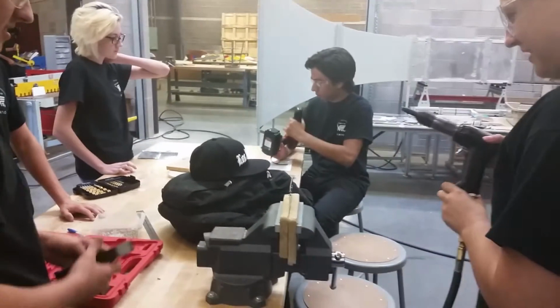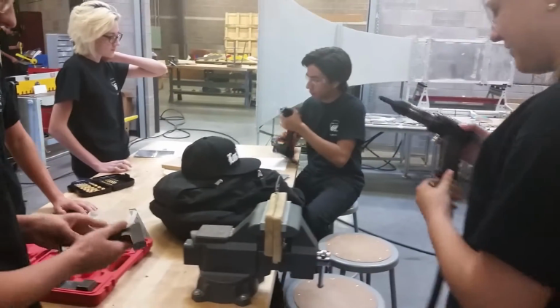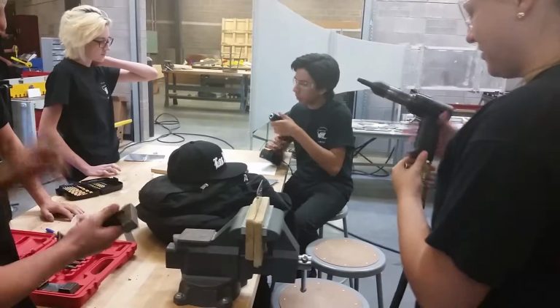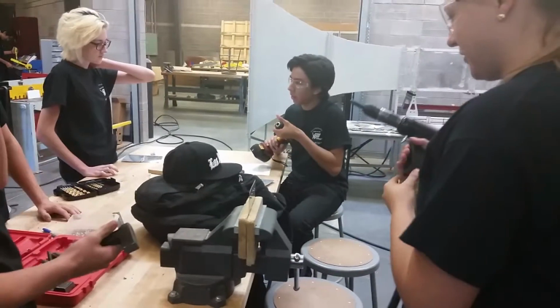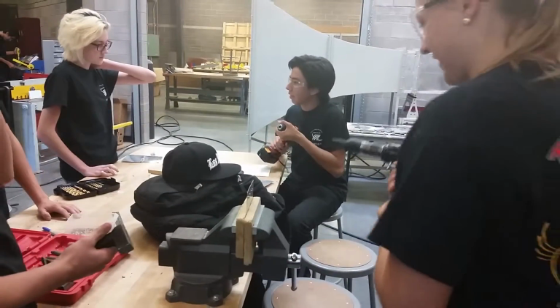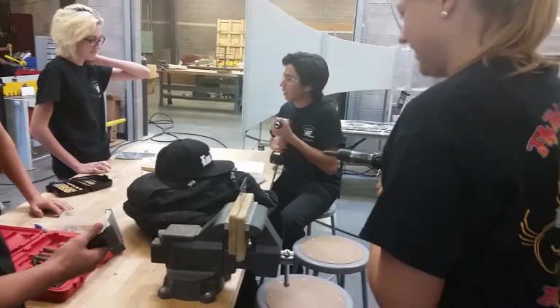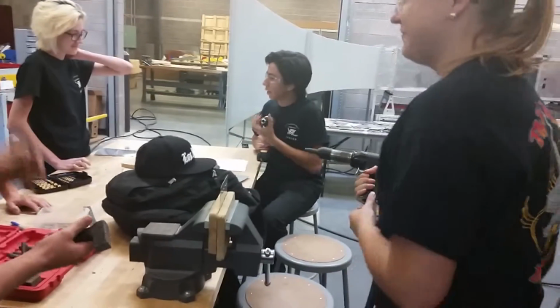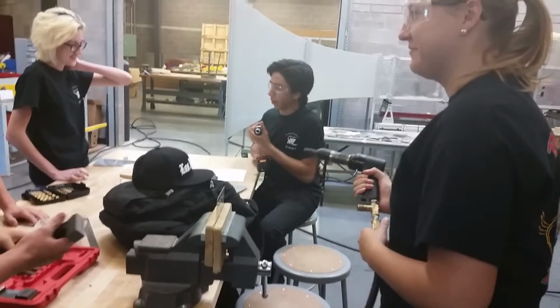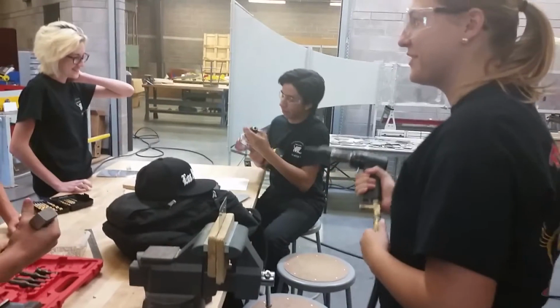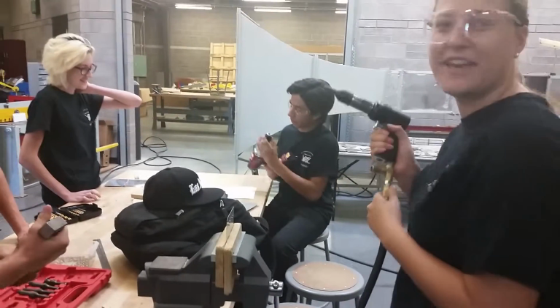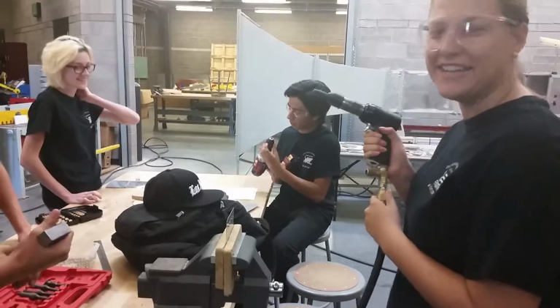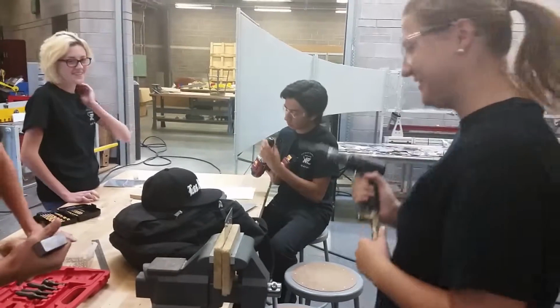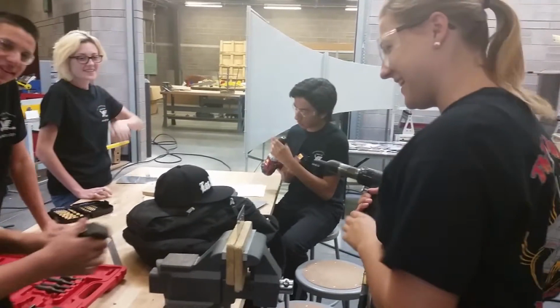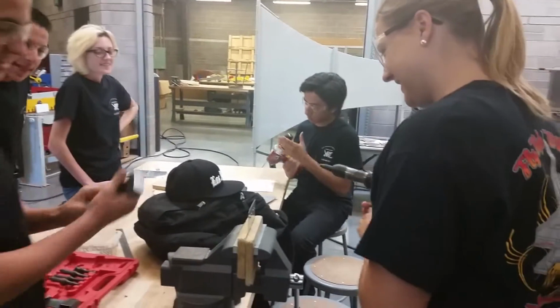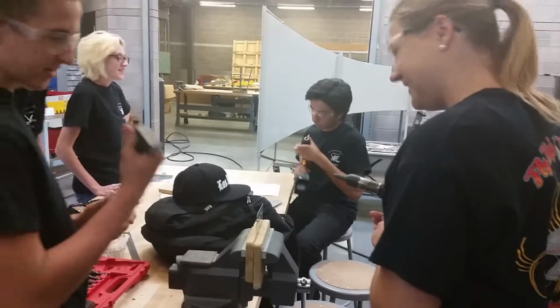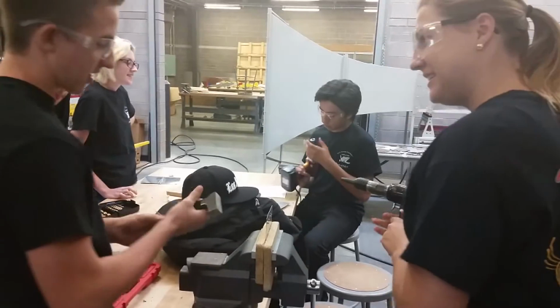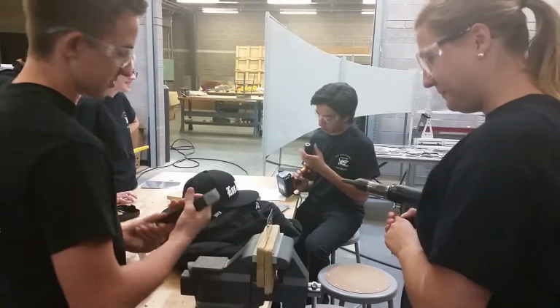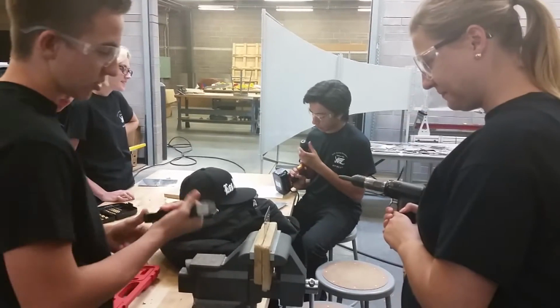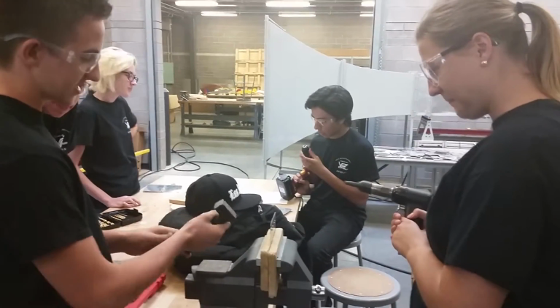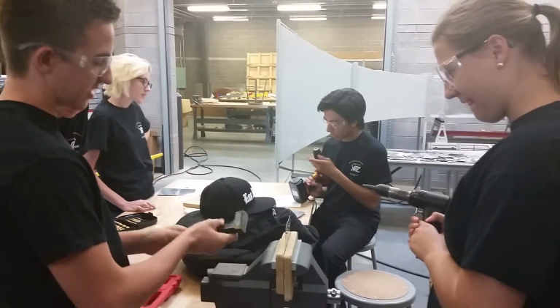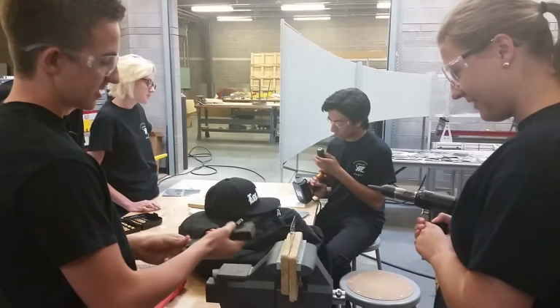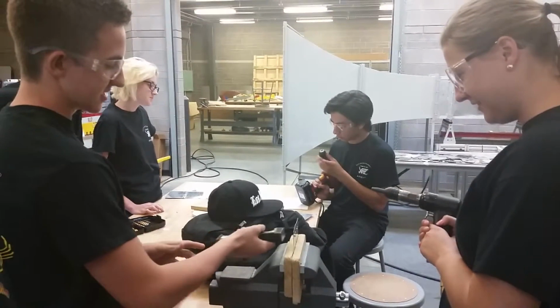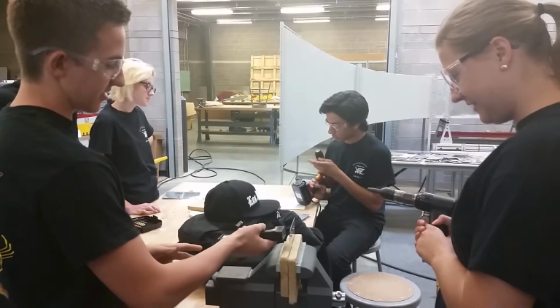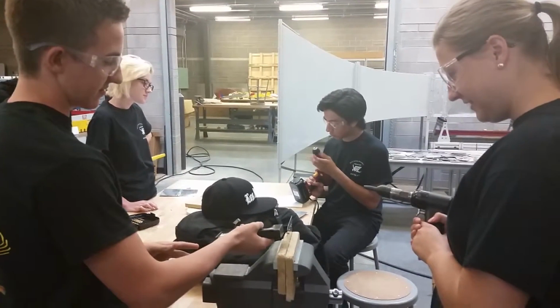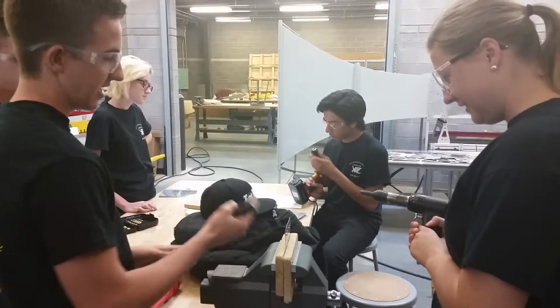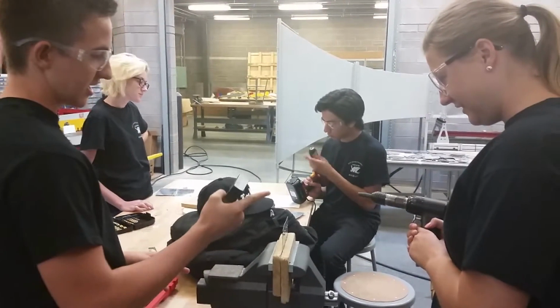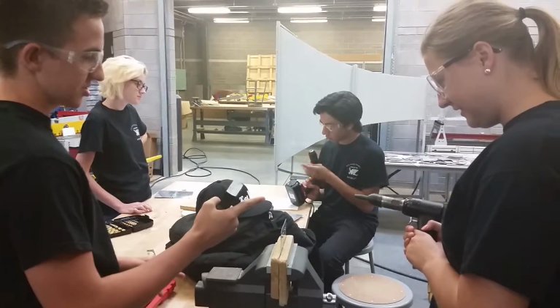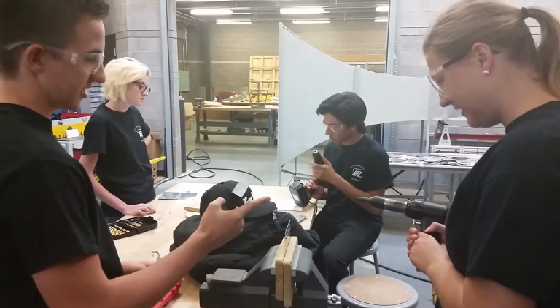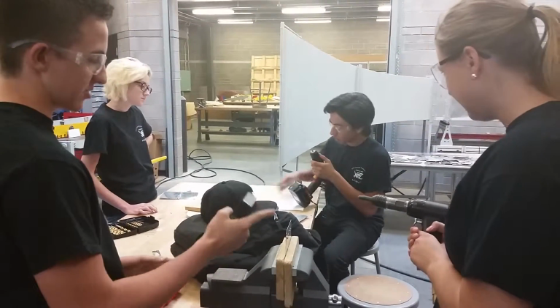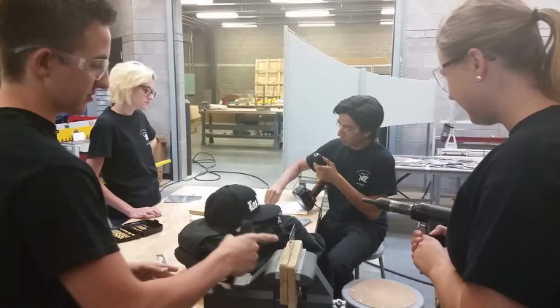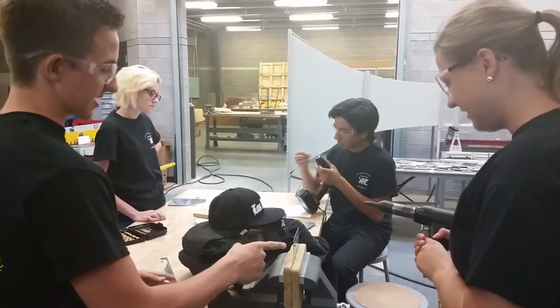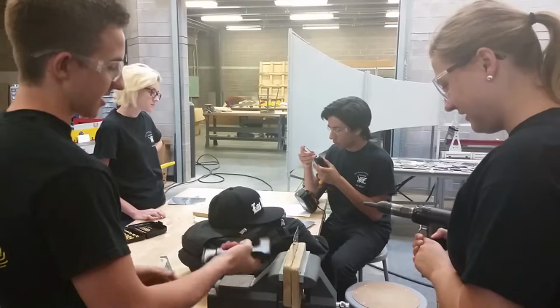Here's my drill thingy. The rivet gun. And this is the bucking bar. Hold this to this side of the rivet.